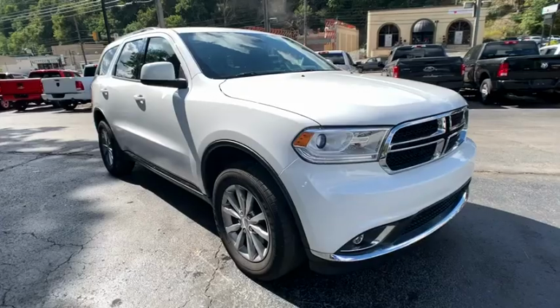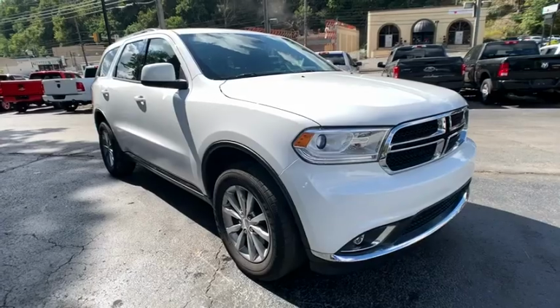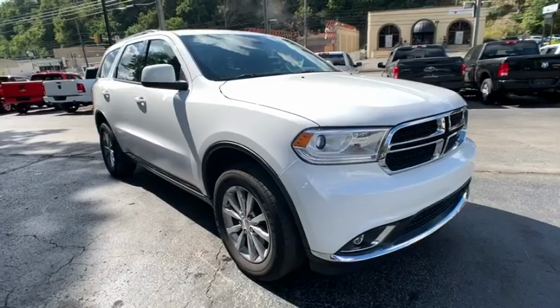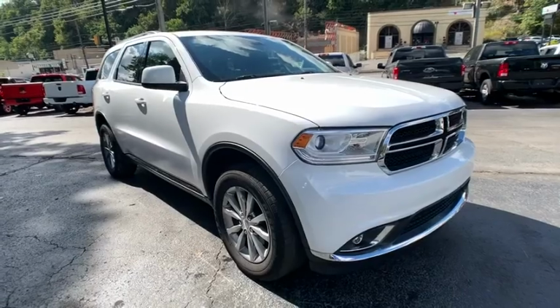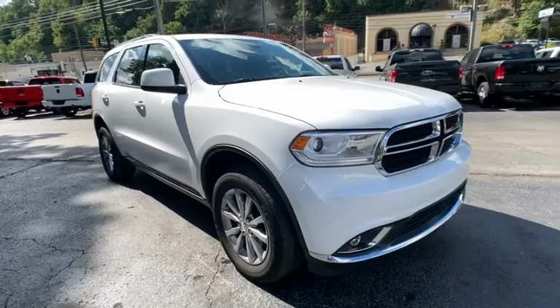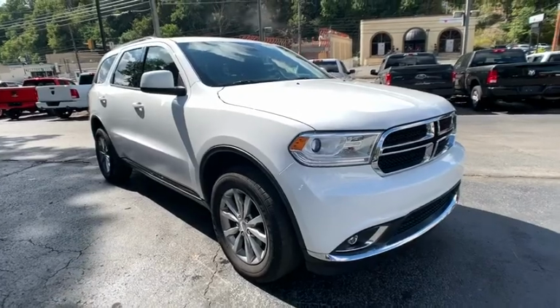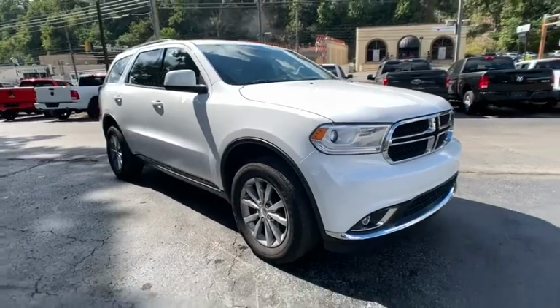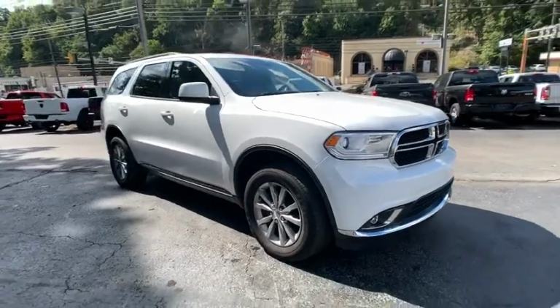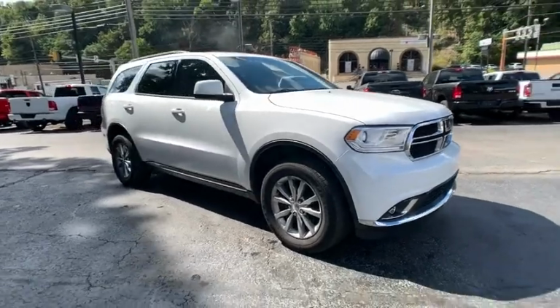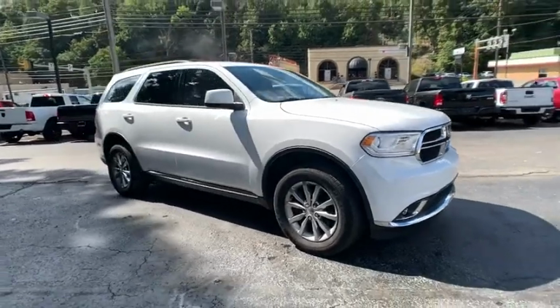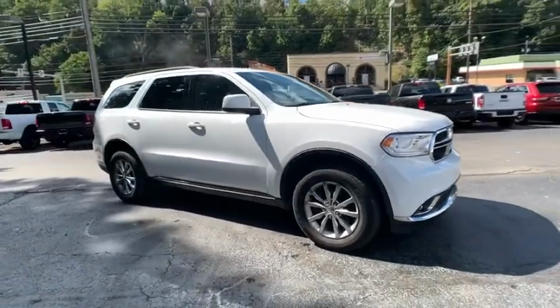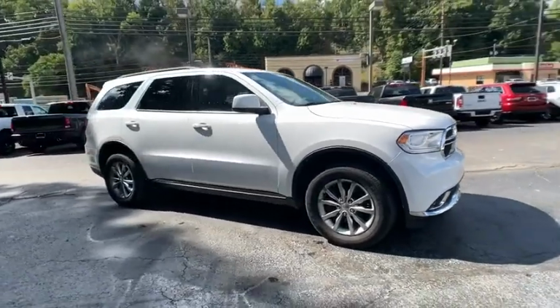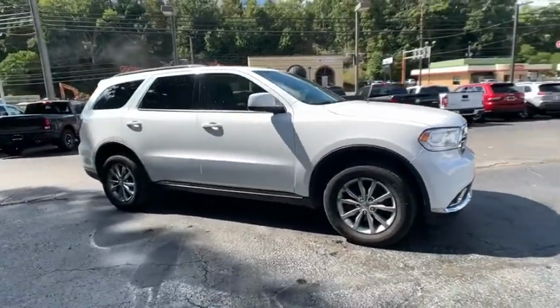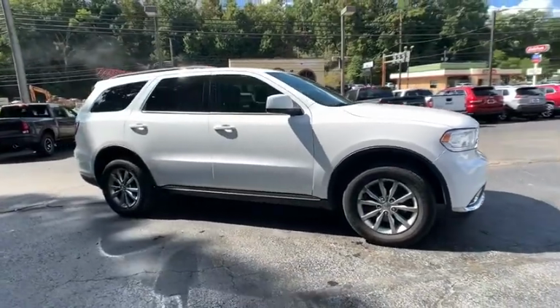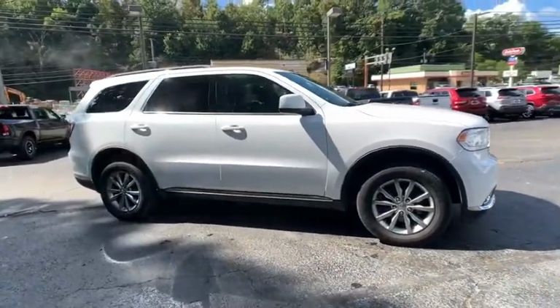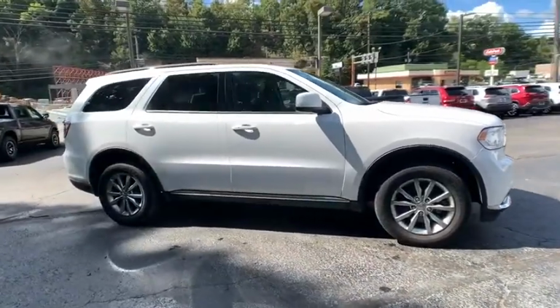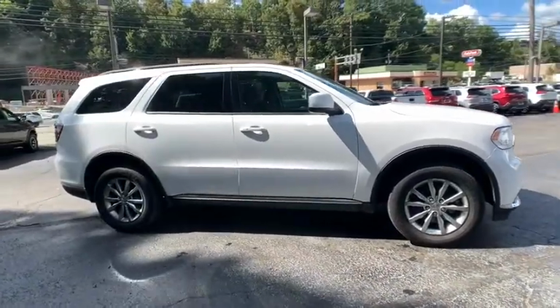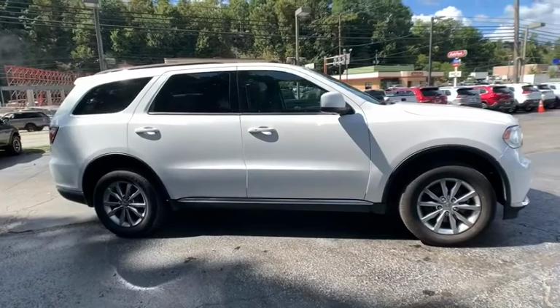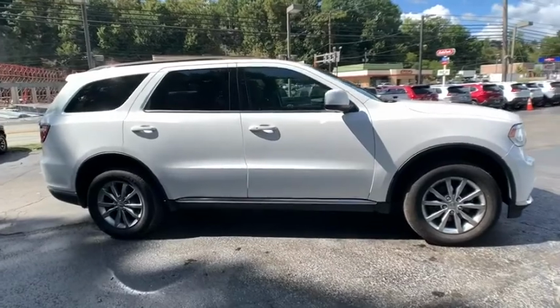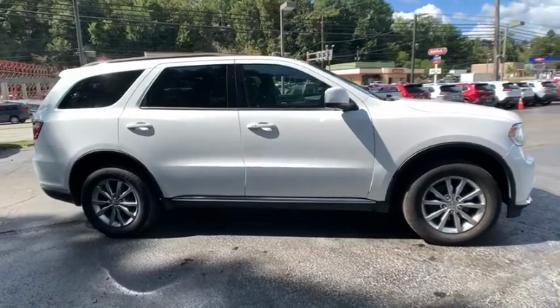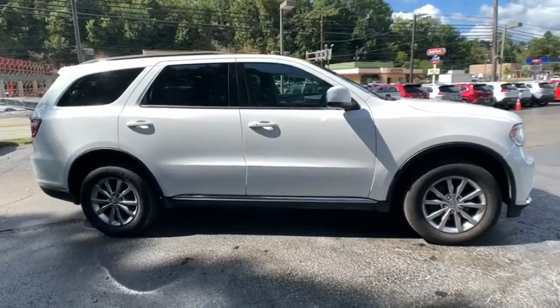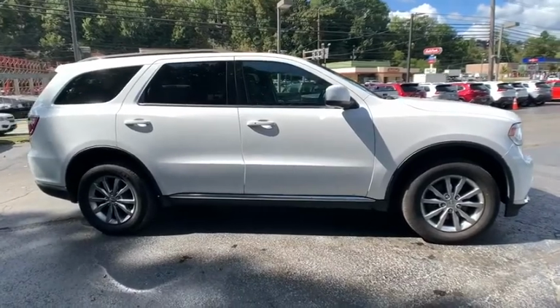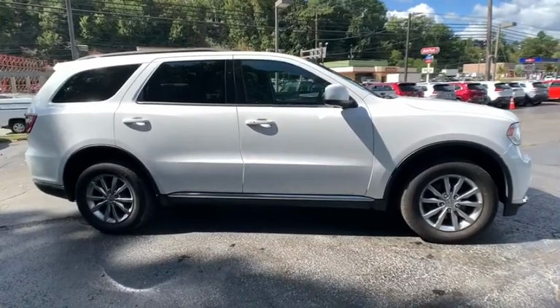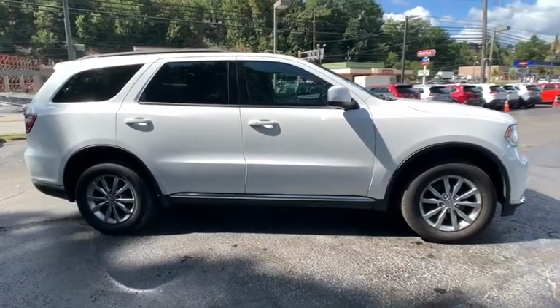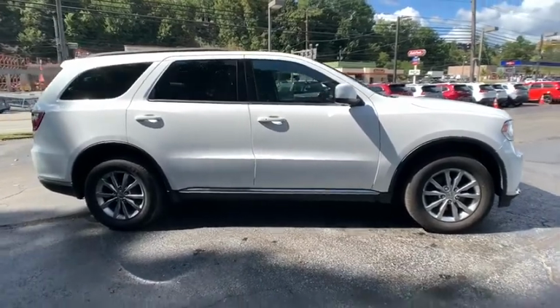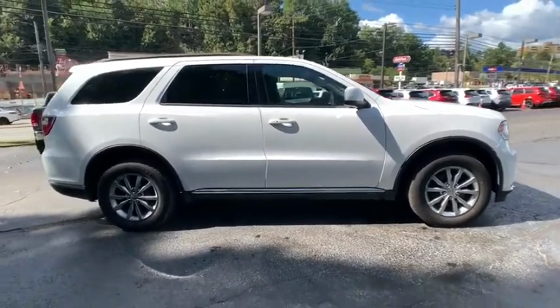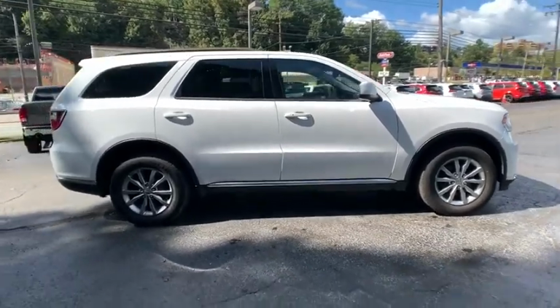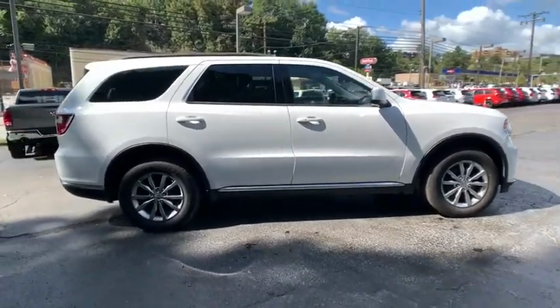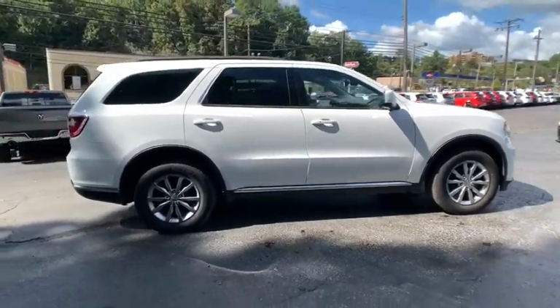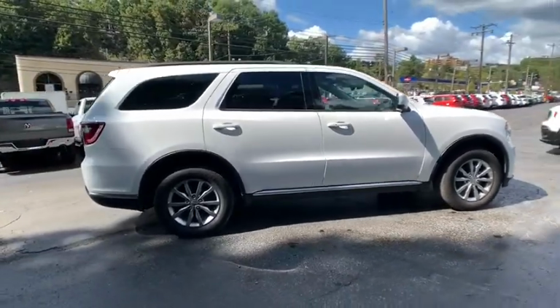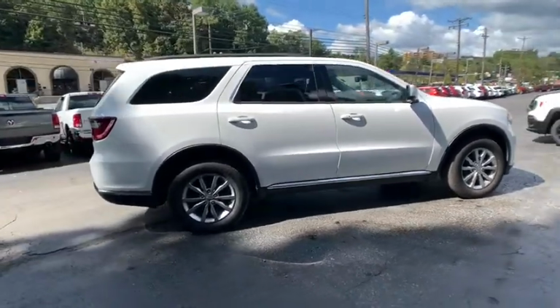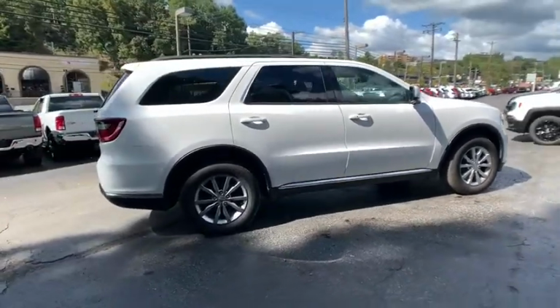Come test drive the 2017 Dodge Durango. The Durango allows you and your family to travel in style and comfort while towing your camper or boat.